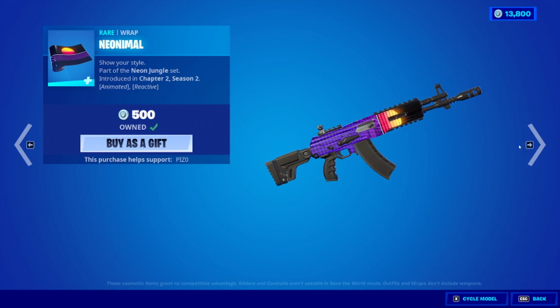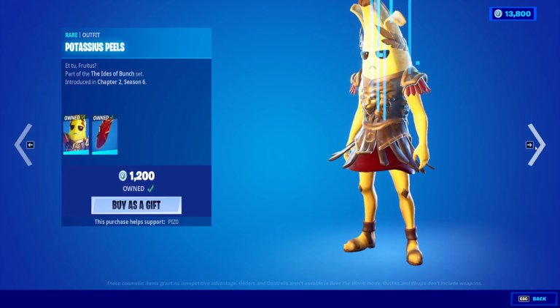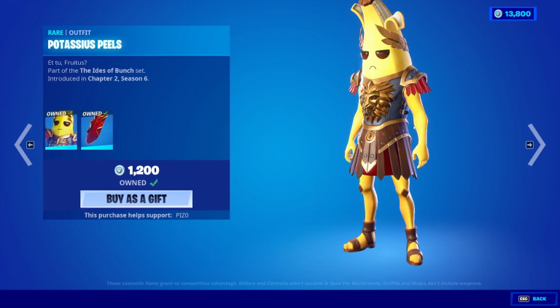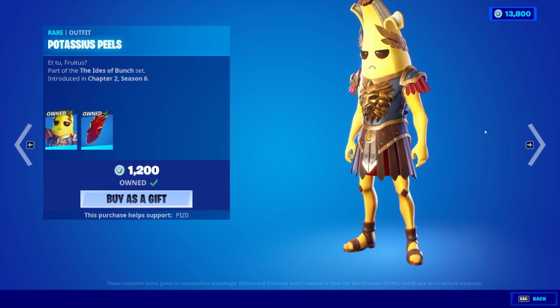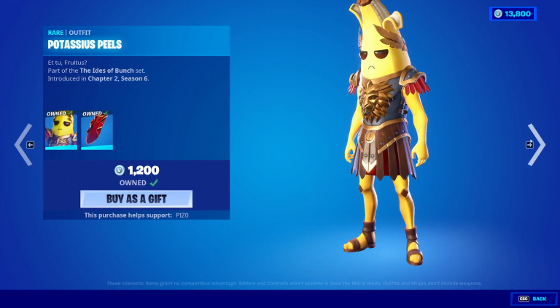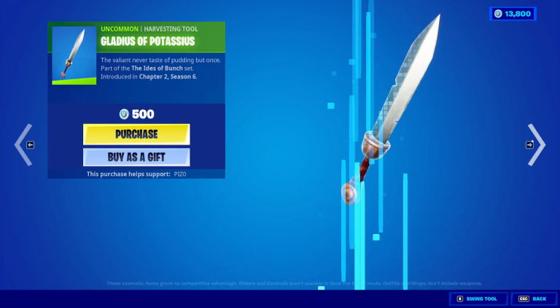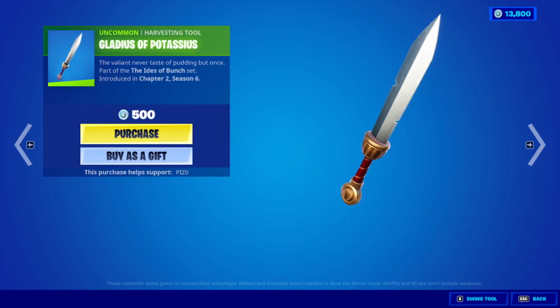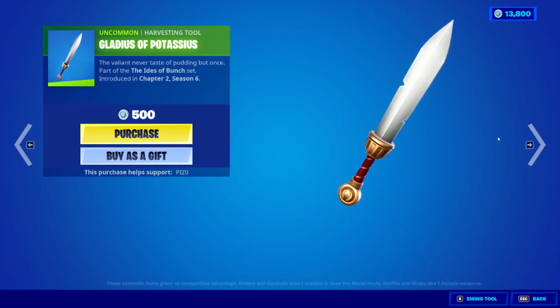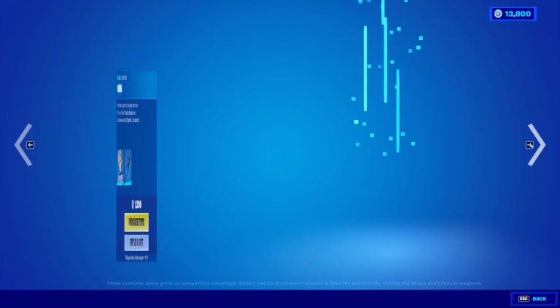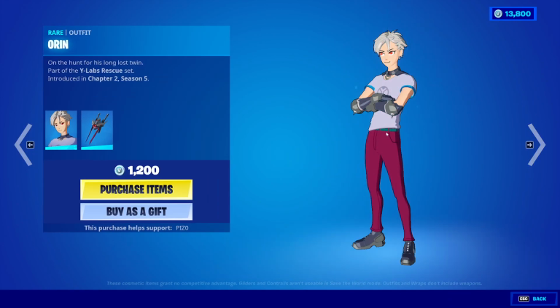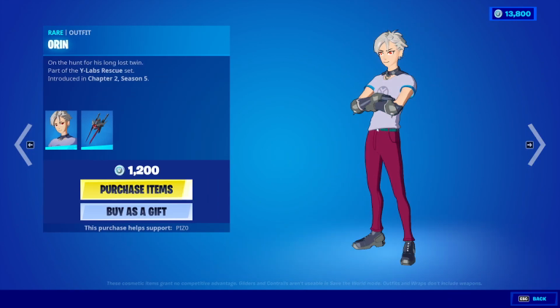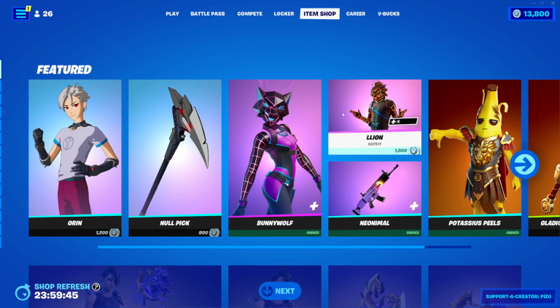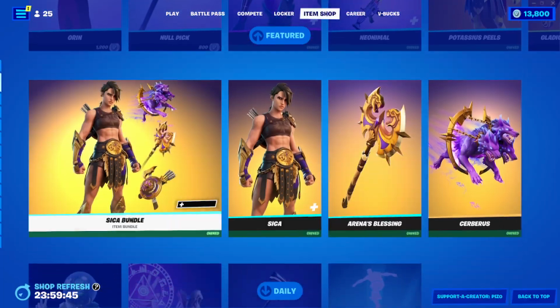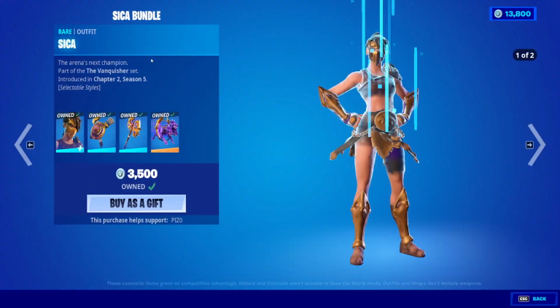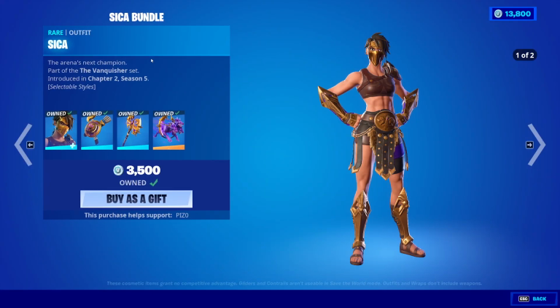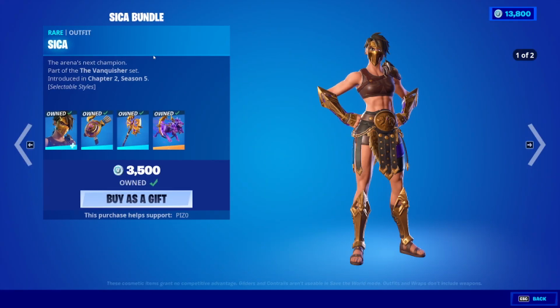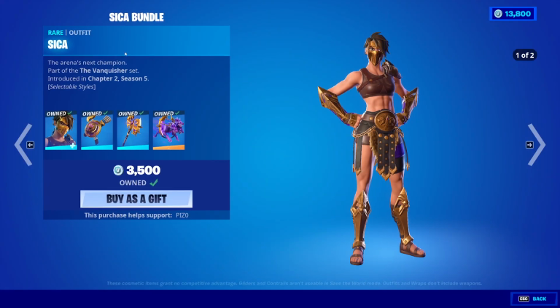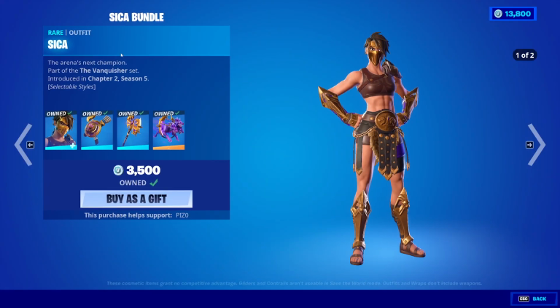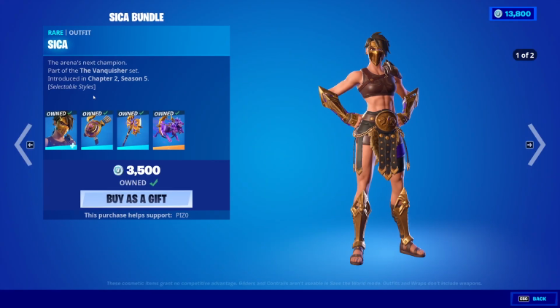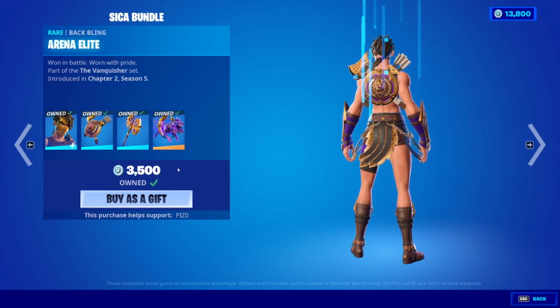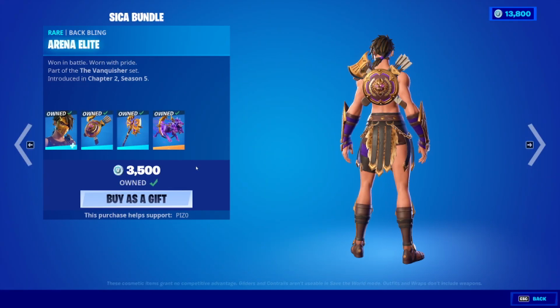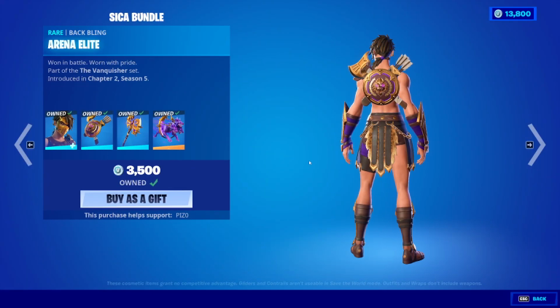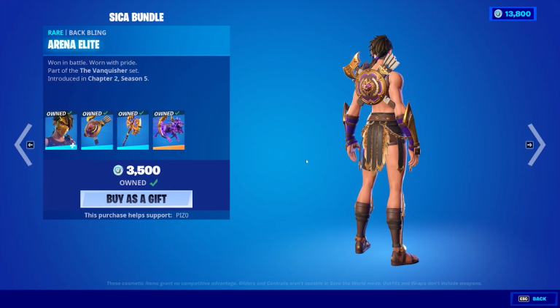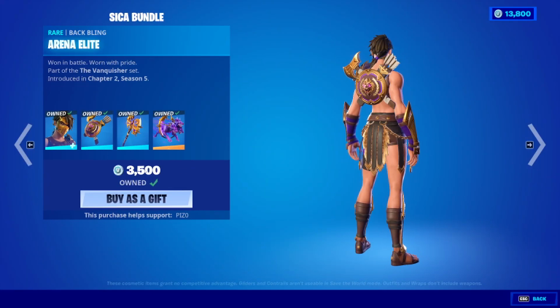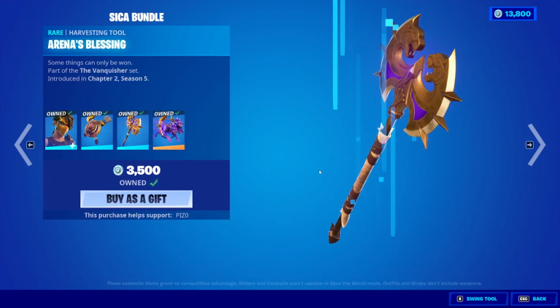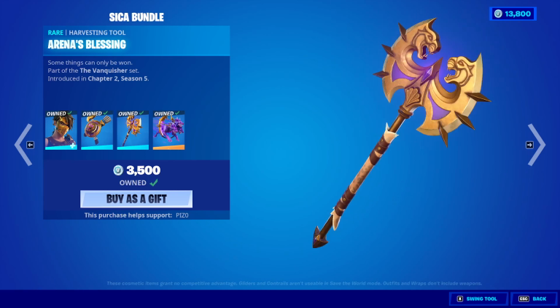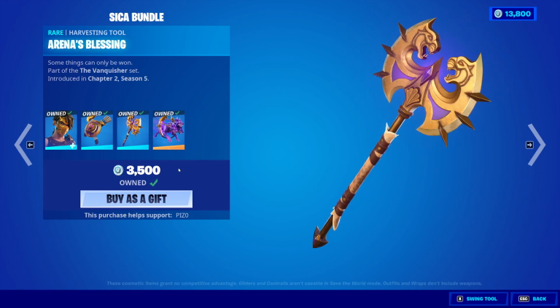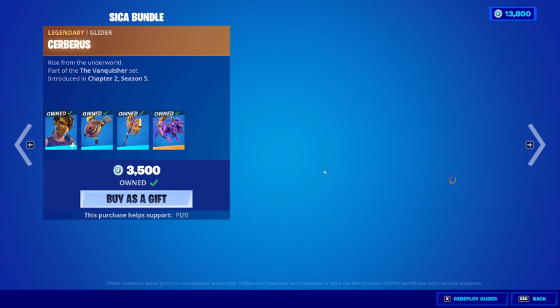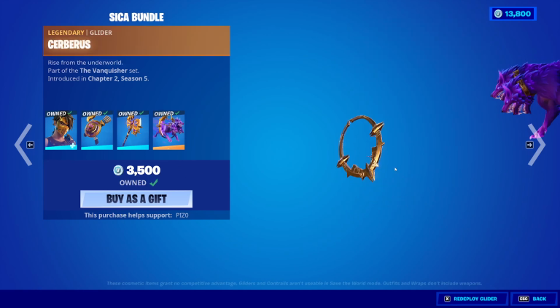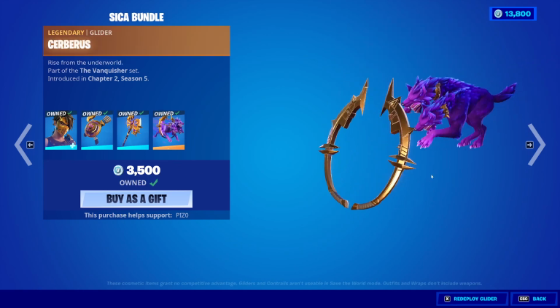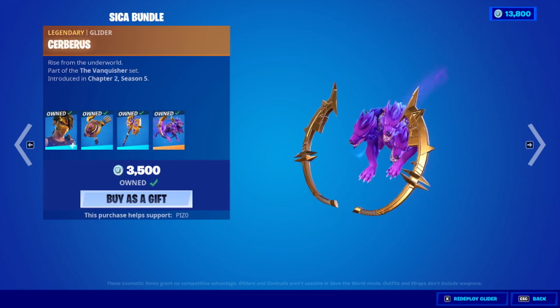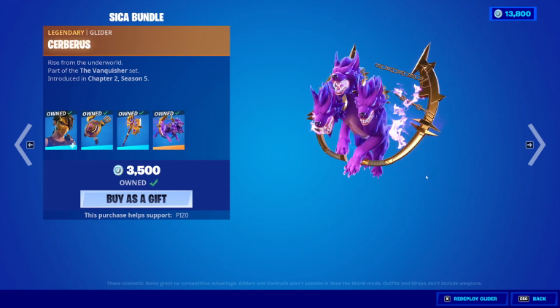Same with the Lil Lion skin. Neonimal Wrap's amazing. Potassius Peel skin's back — don't even feel like saying the name, honestly. Seika is back with the Arena Elite Back Bling. This set's pretty good, I won't lie.